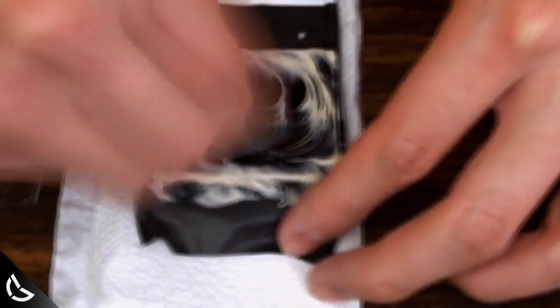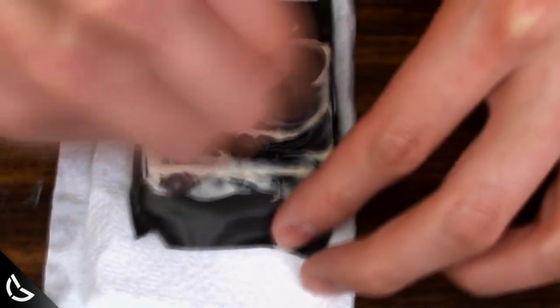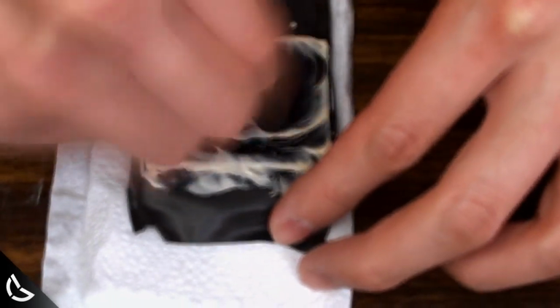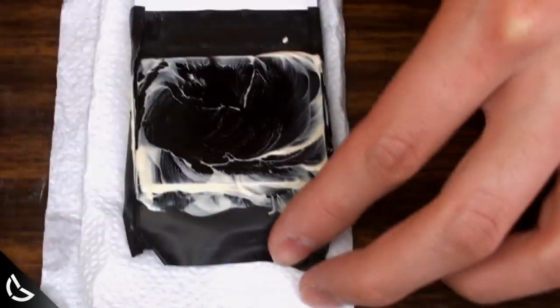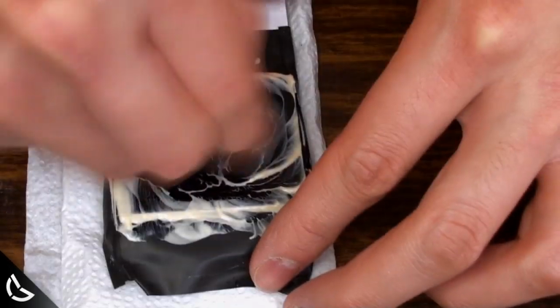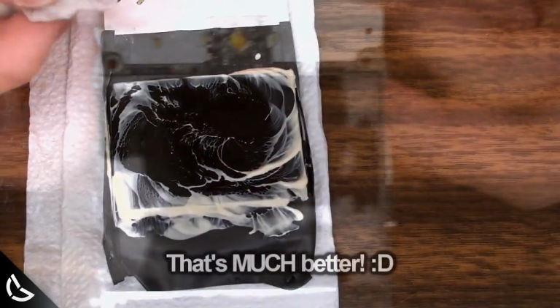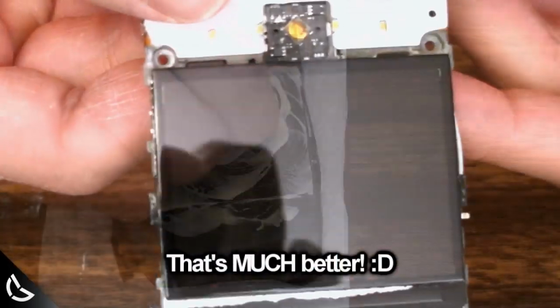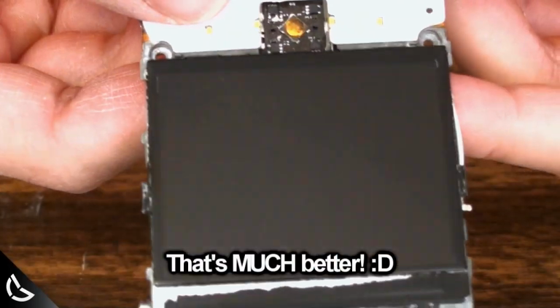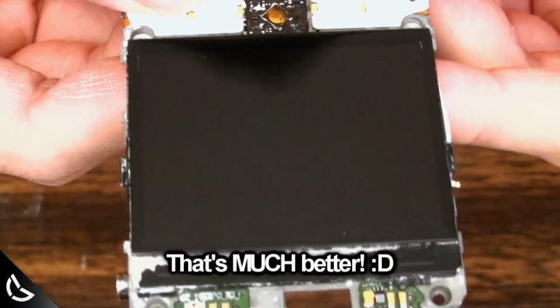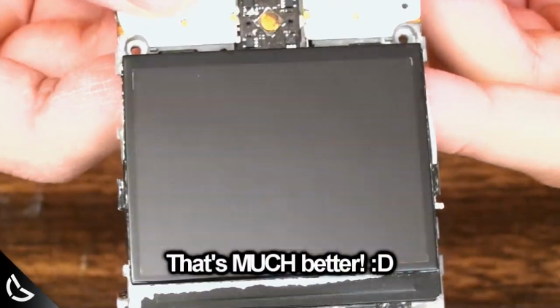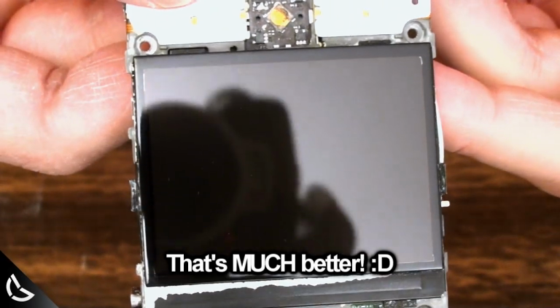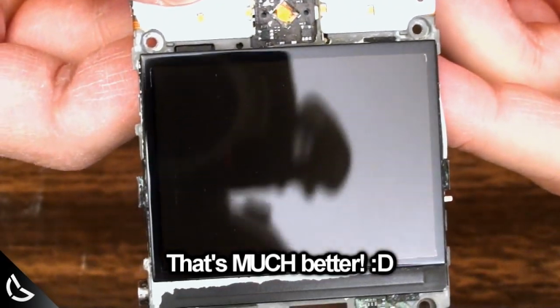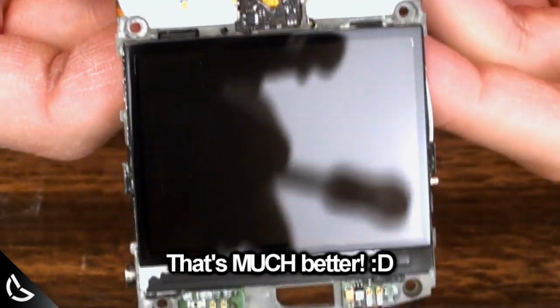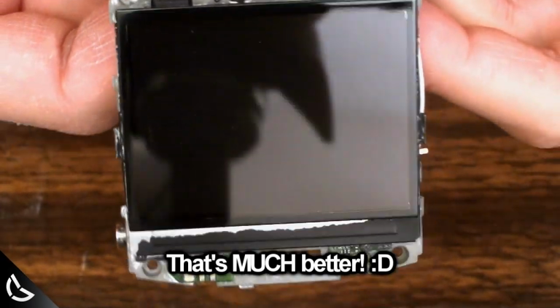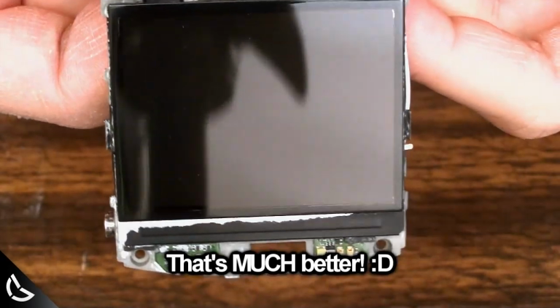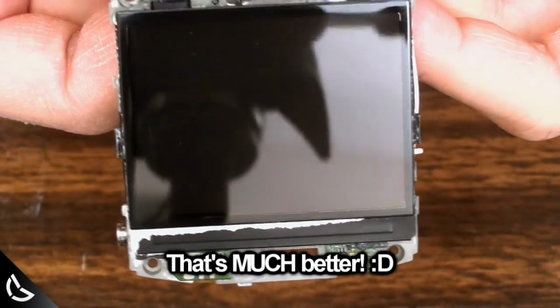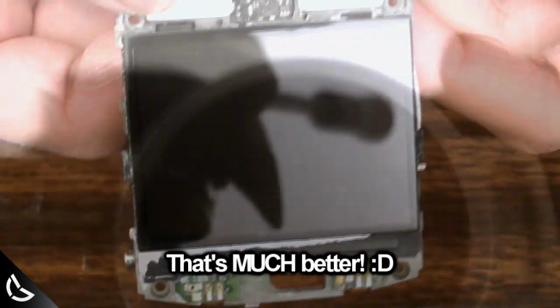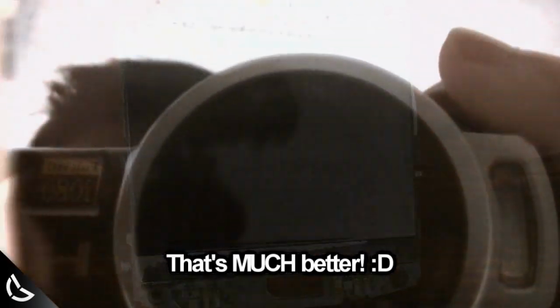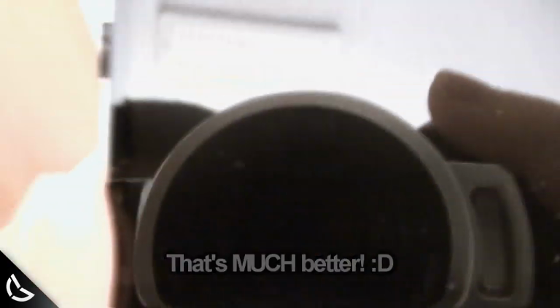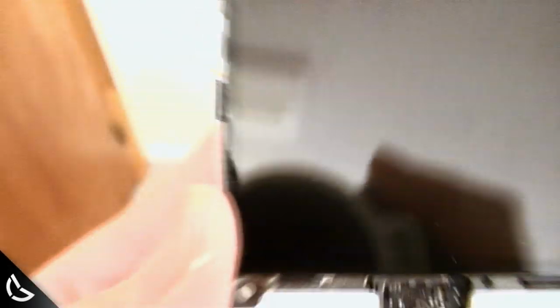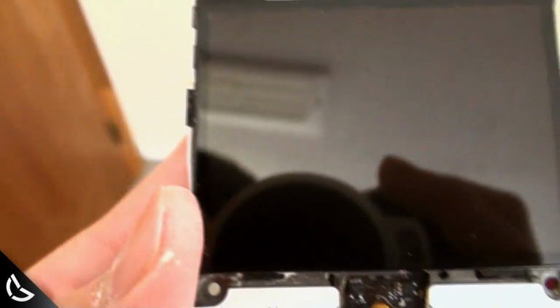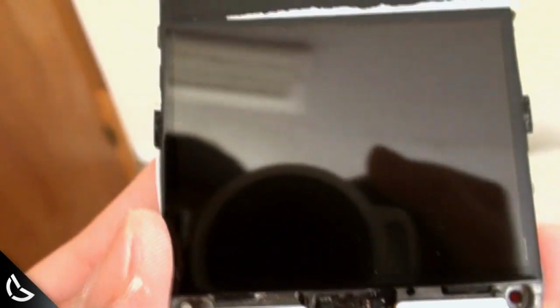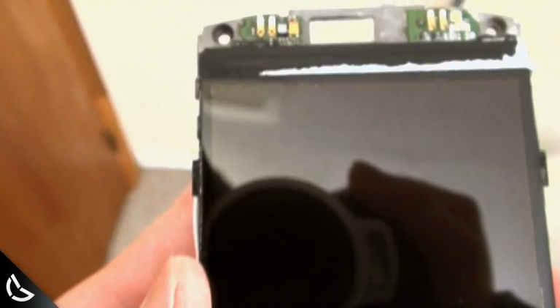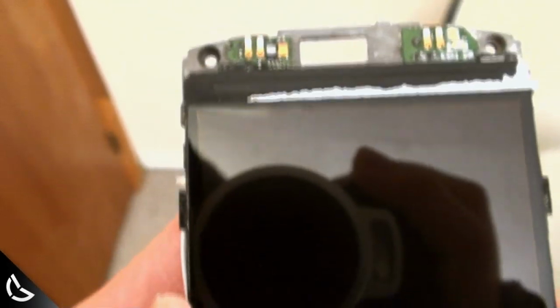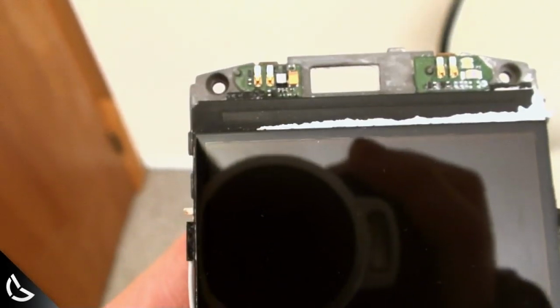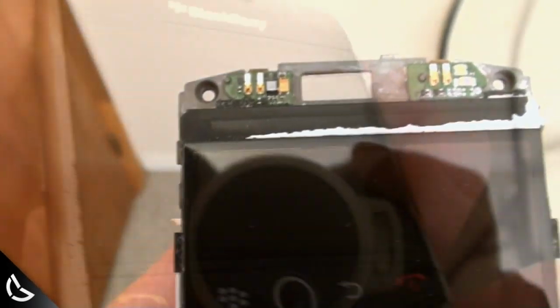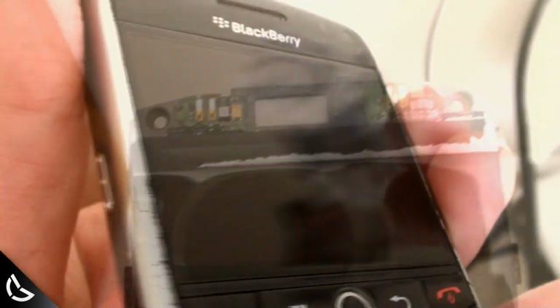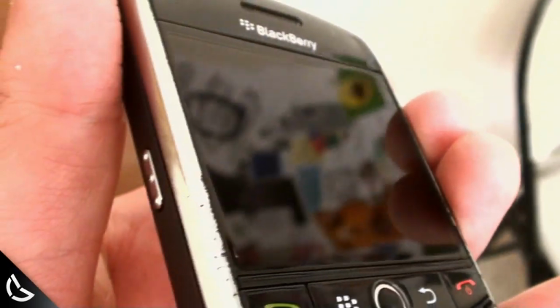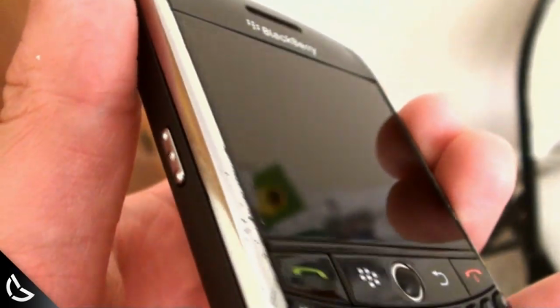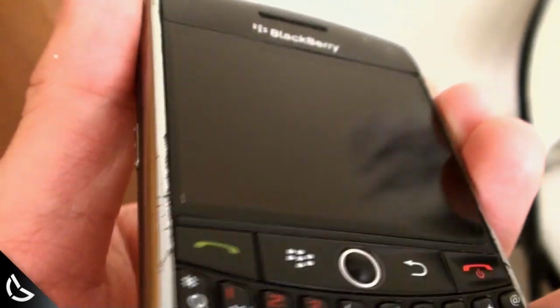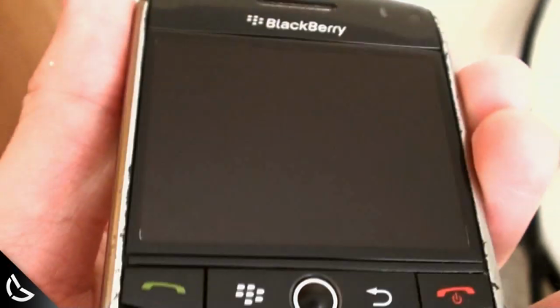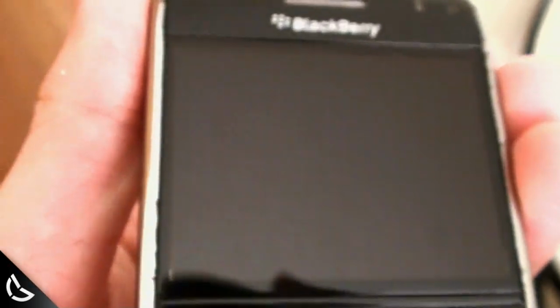Repeat as many times as you need to. Now that's better. A close-up shot, please. Ain't it pretty? And here it is with the phone all reassembled.